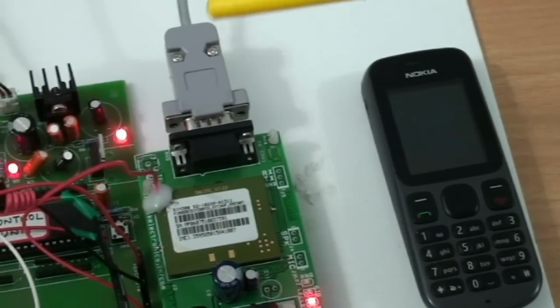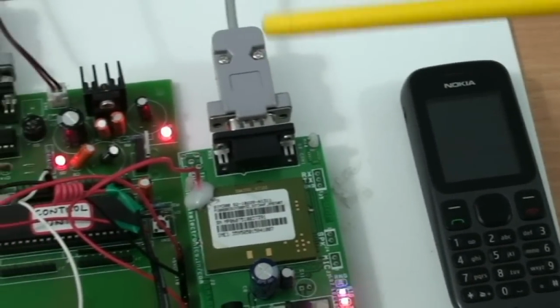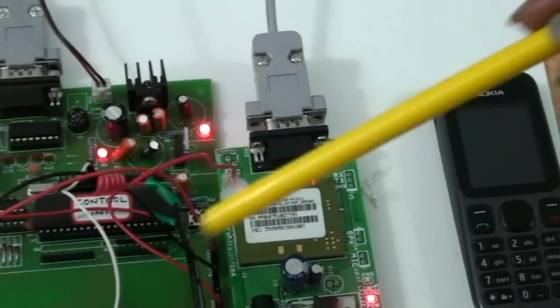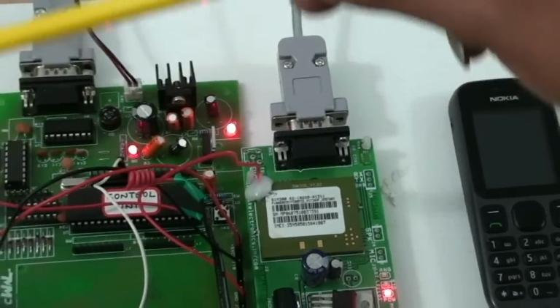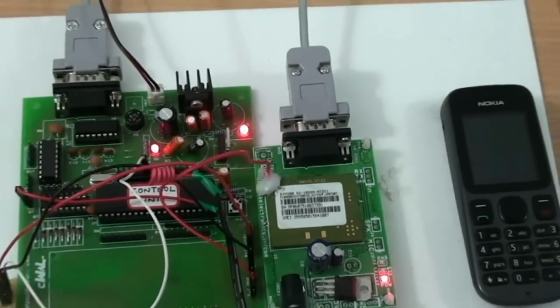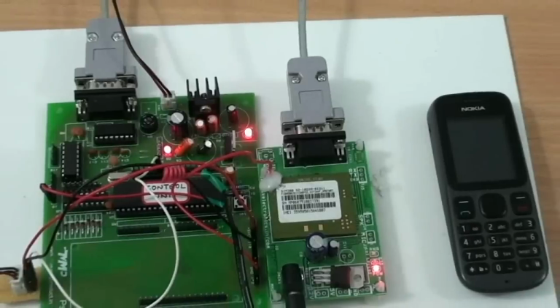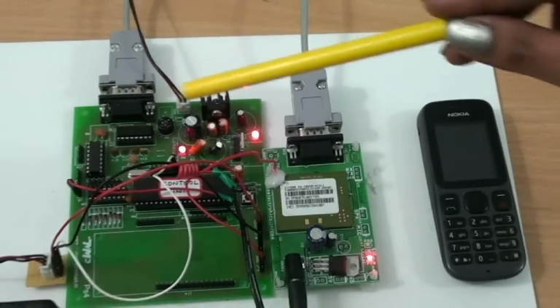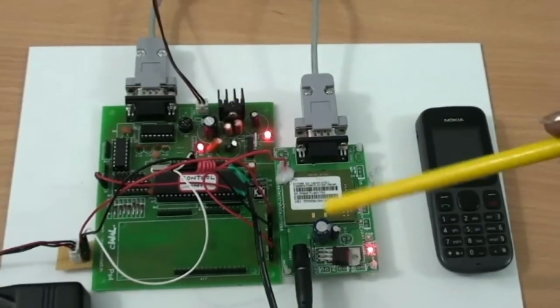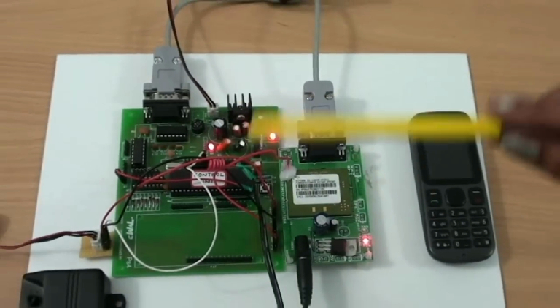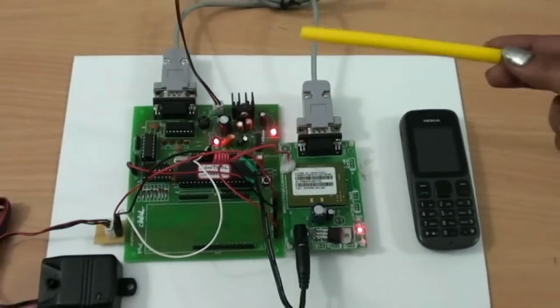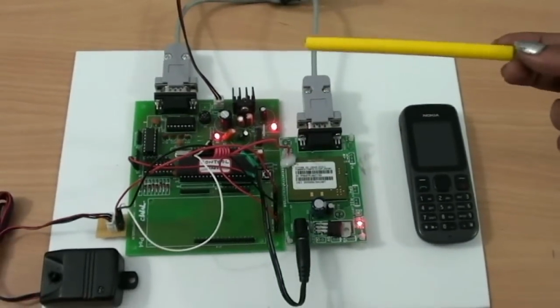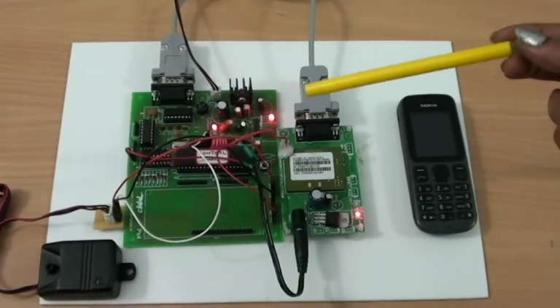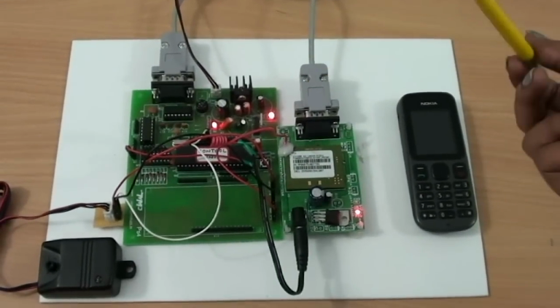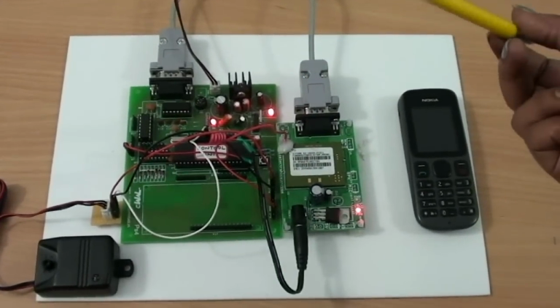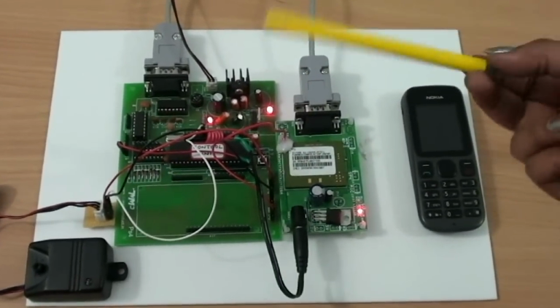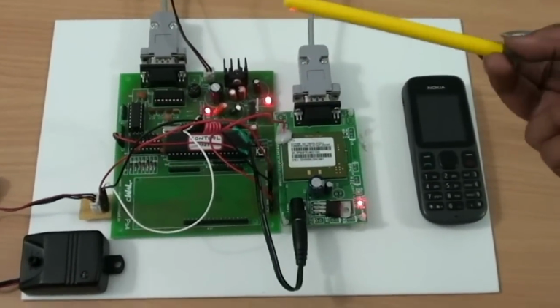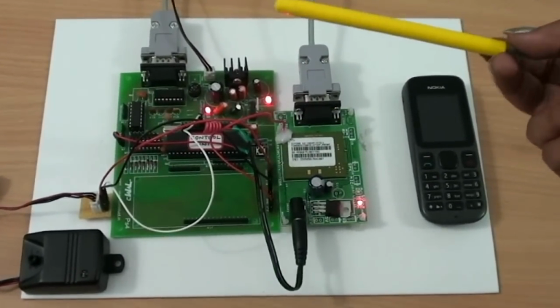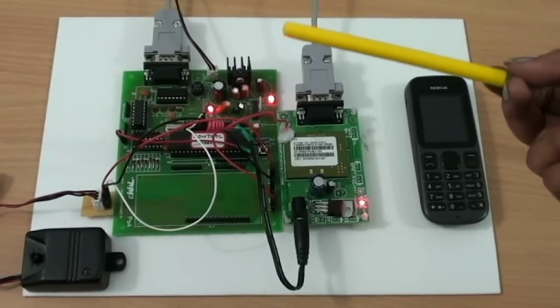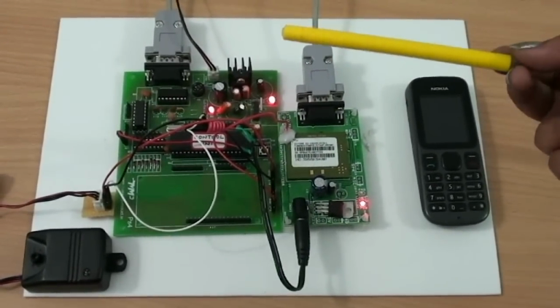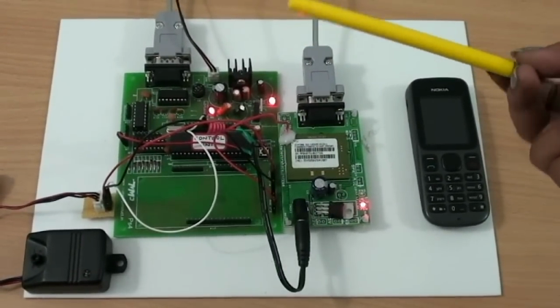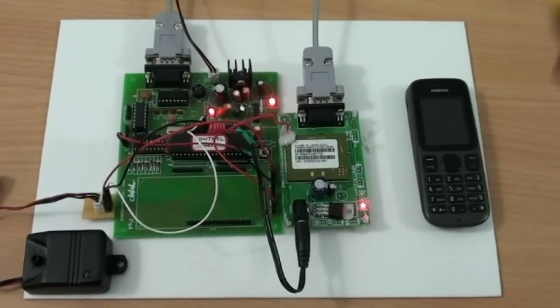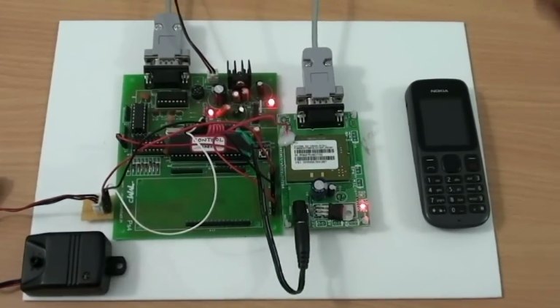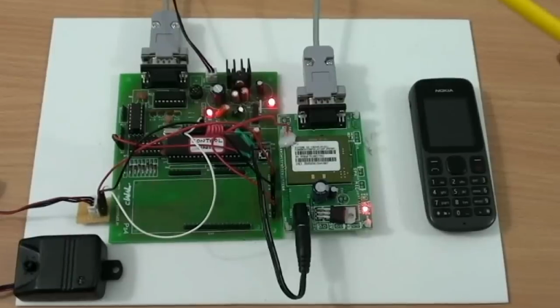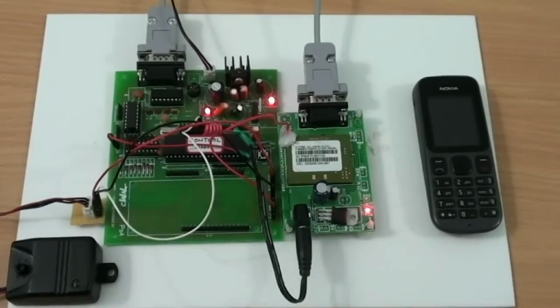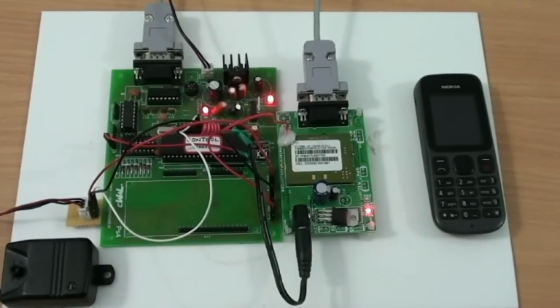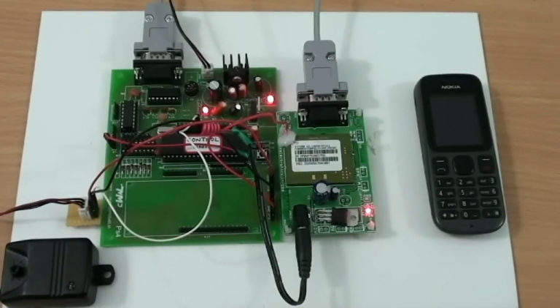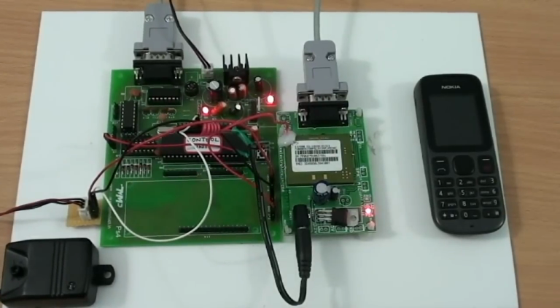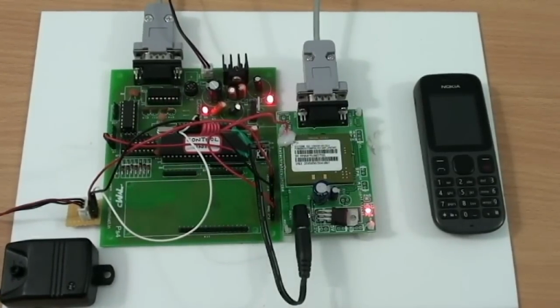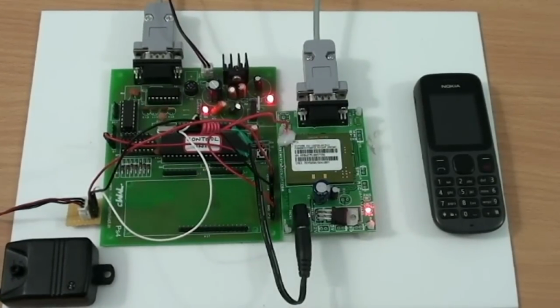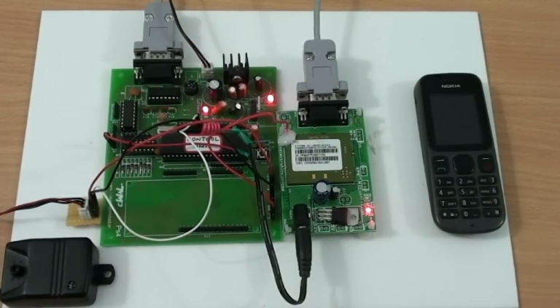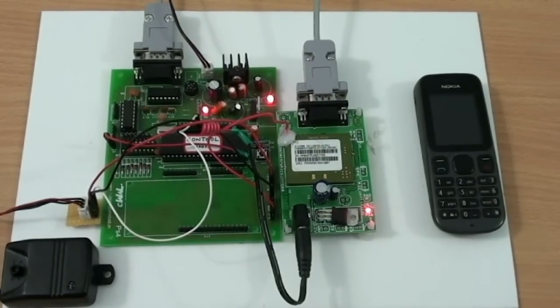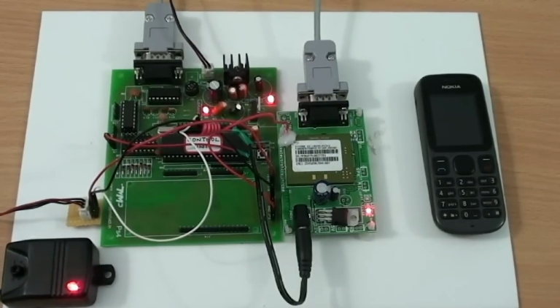The response of this system is quick and easy to implement. Since the system is inside the locker, the attacker will not know that the alarm has been triggered. And thus, the chances of escaping are very low.